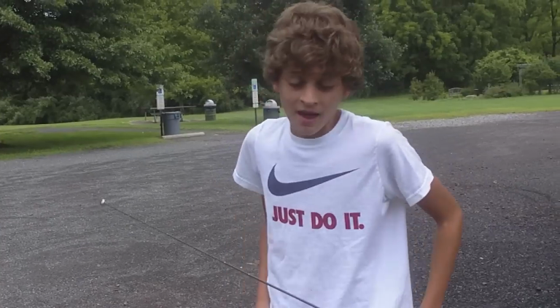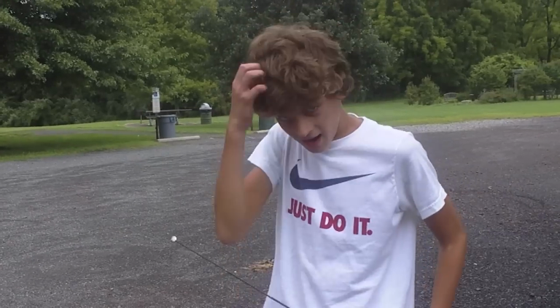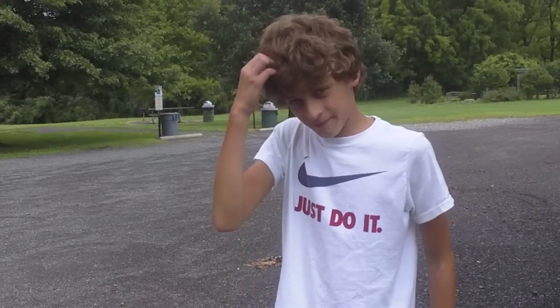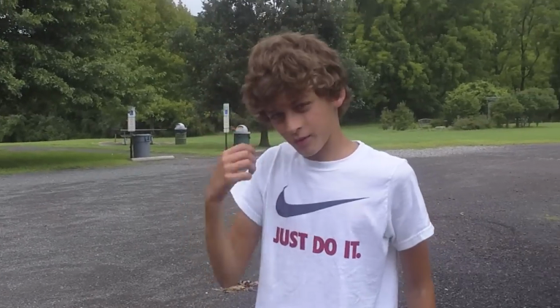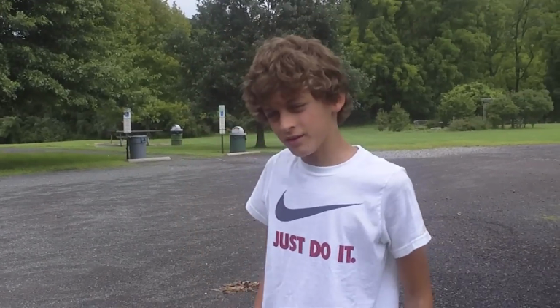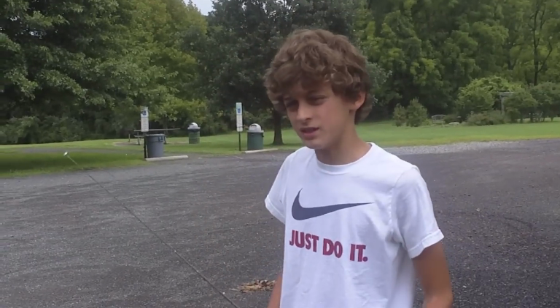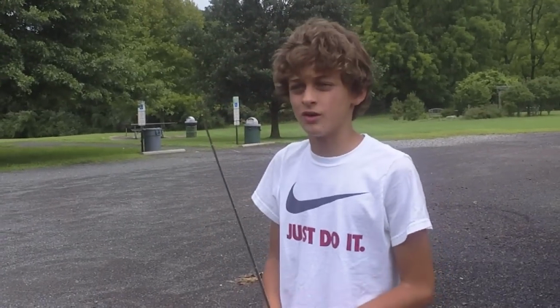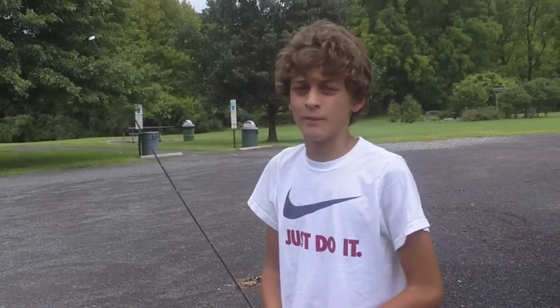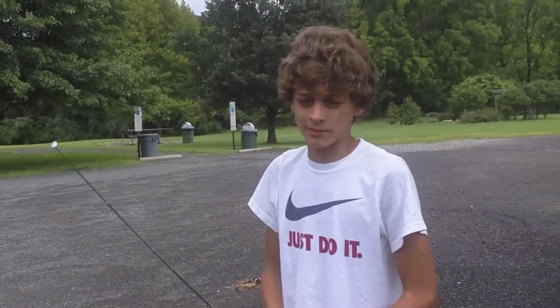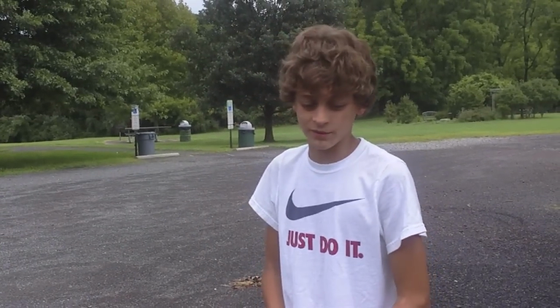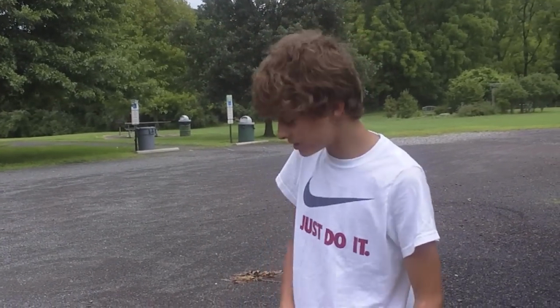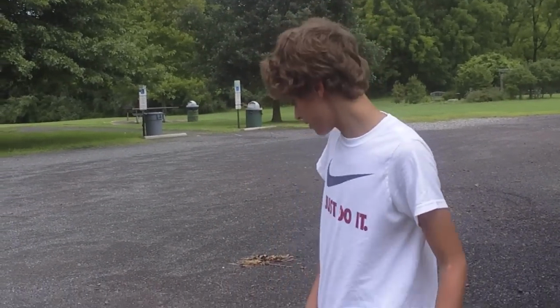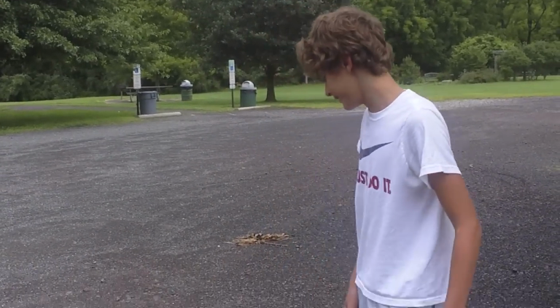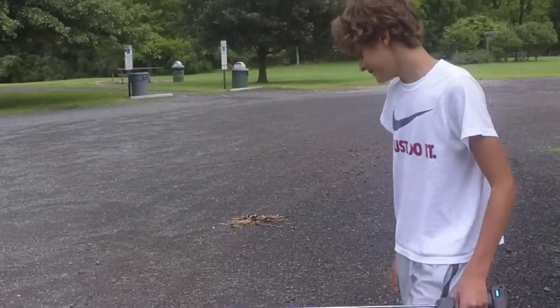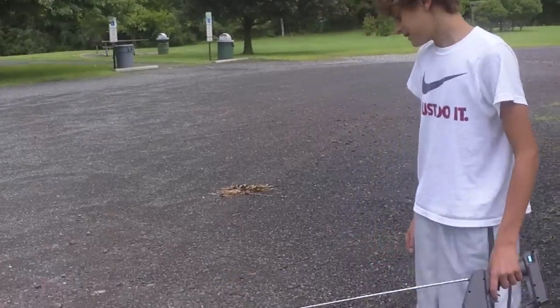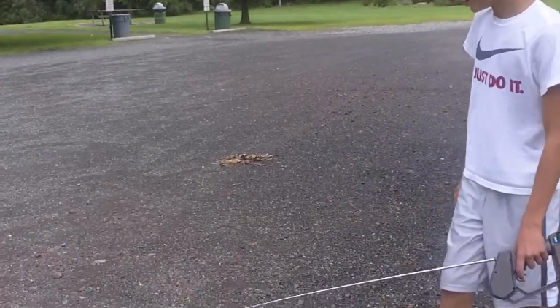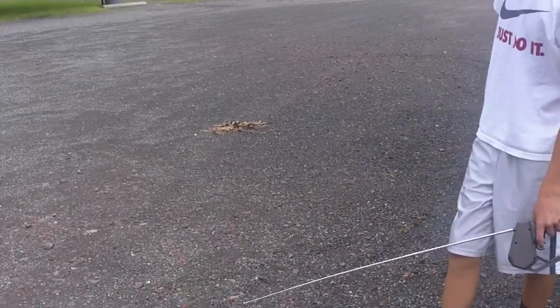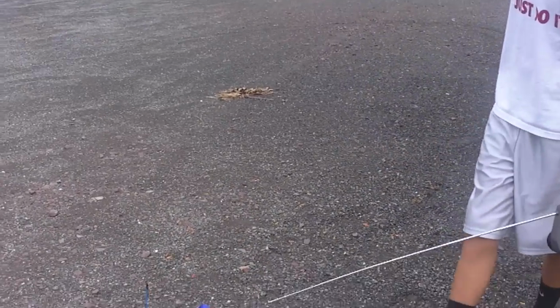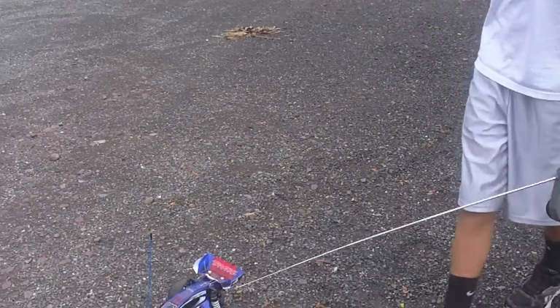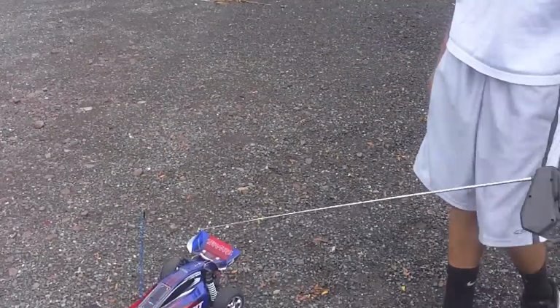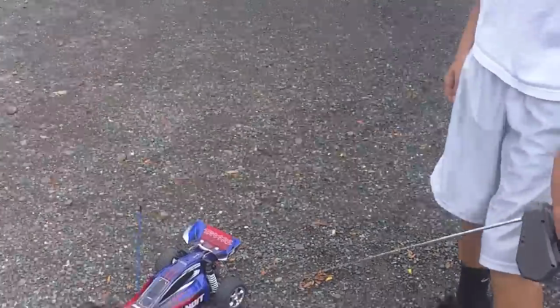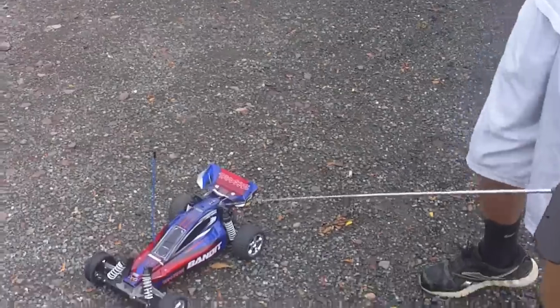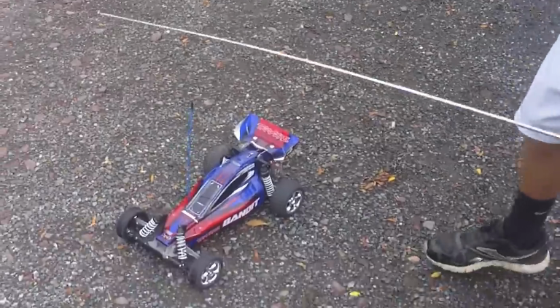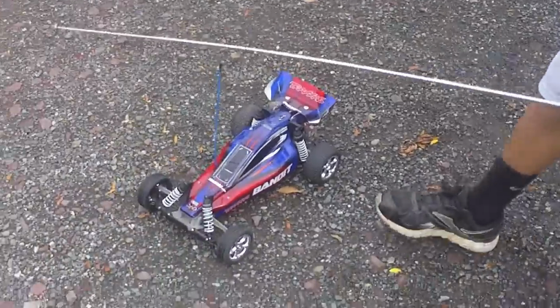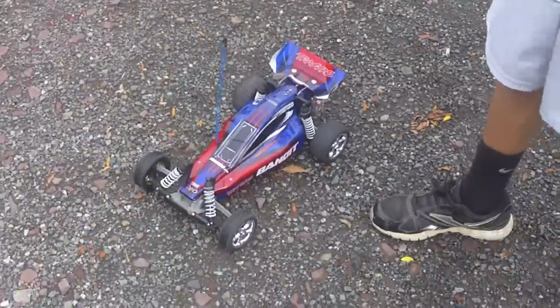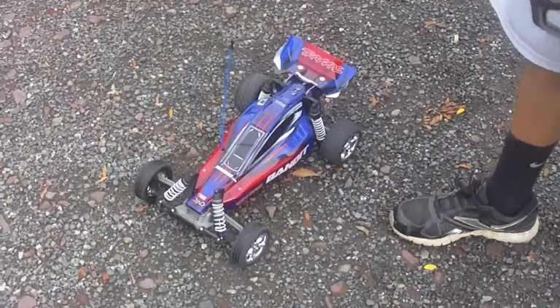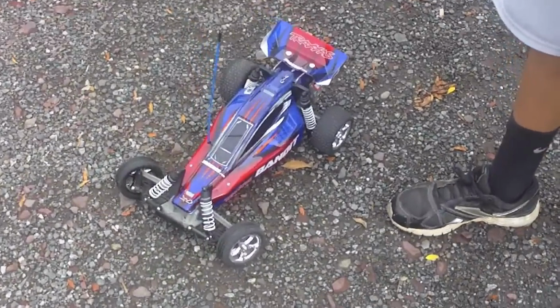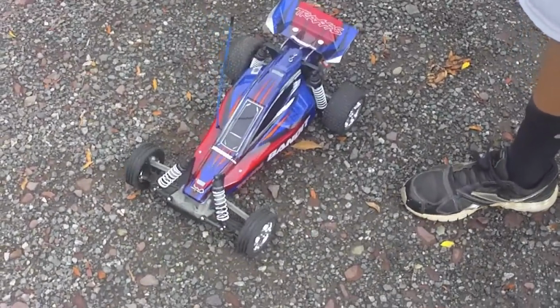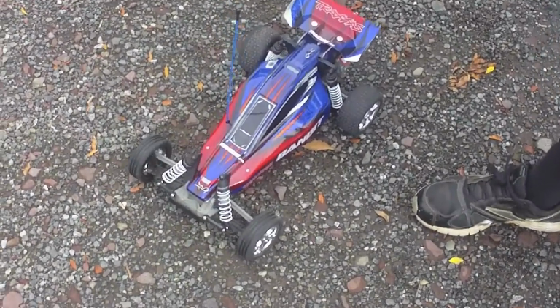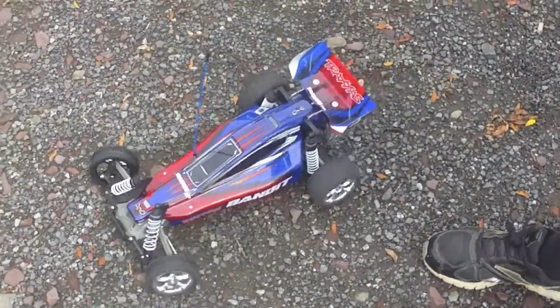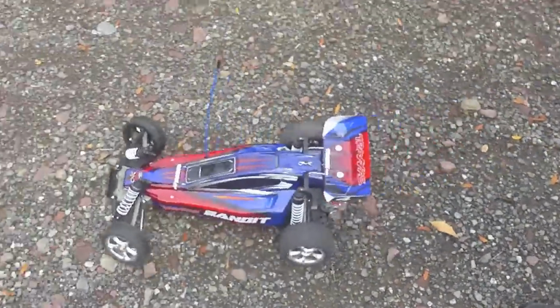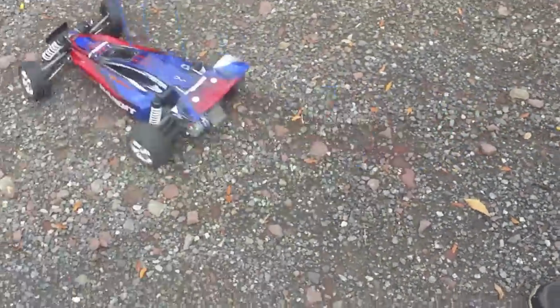Hi, everyone. This is RC Upgrades and Reviews. Today we're going to be taking the Traxxas Bandit here that we recently unboxed out on gravel. Let's see how it performs.